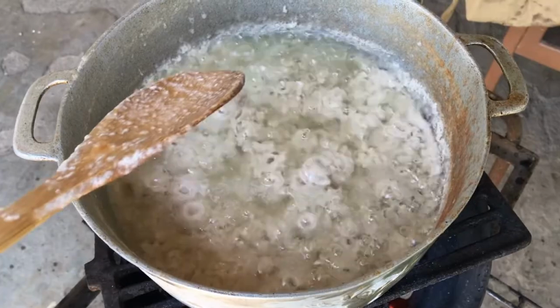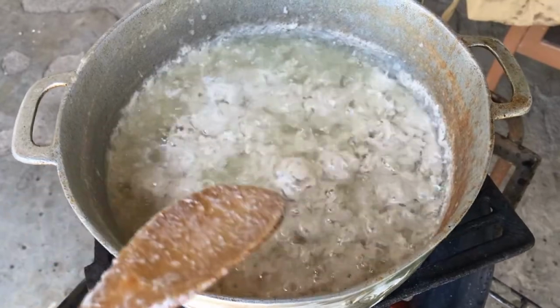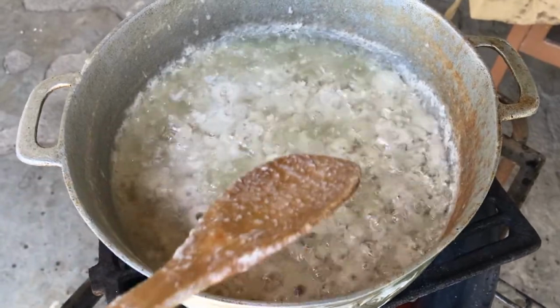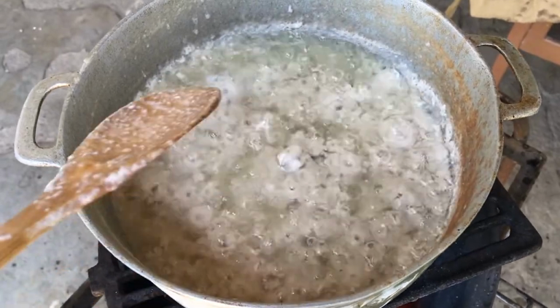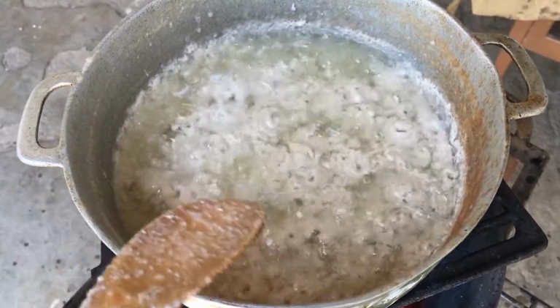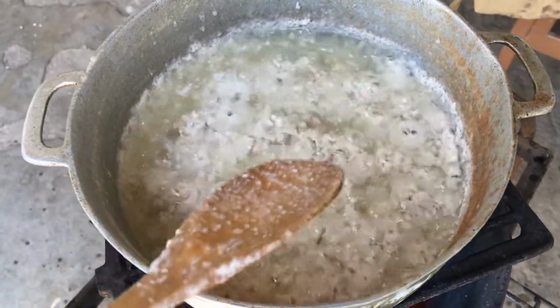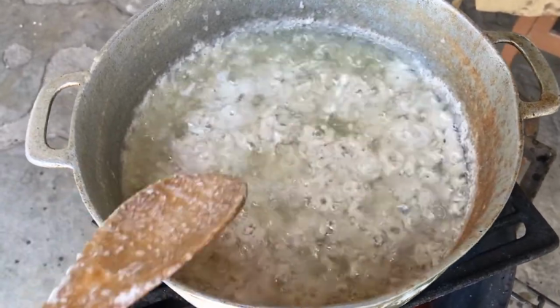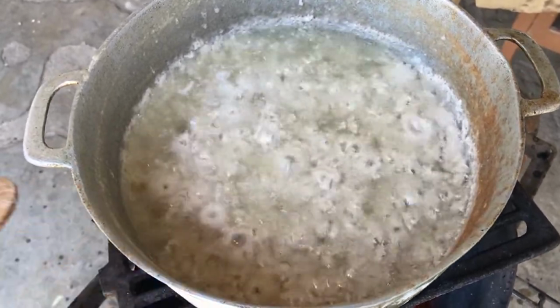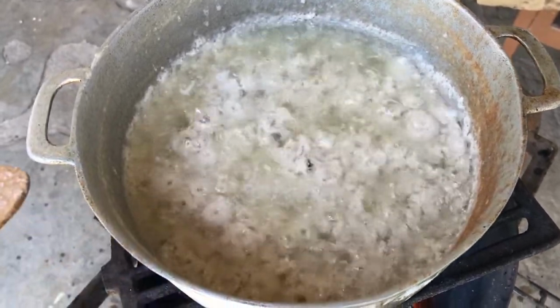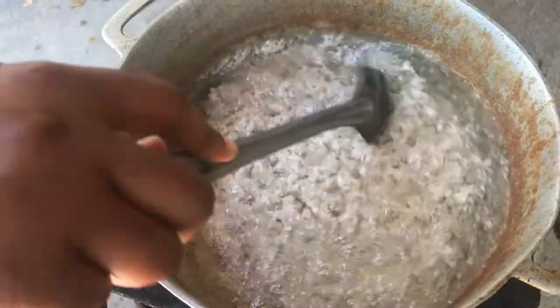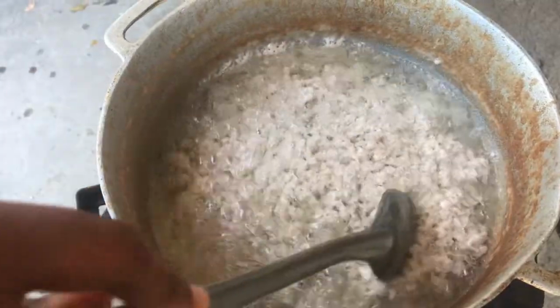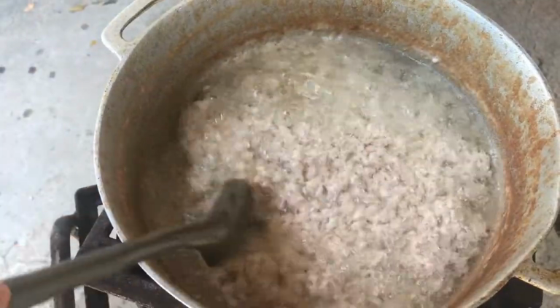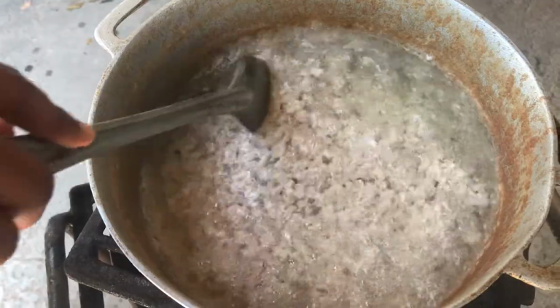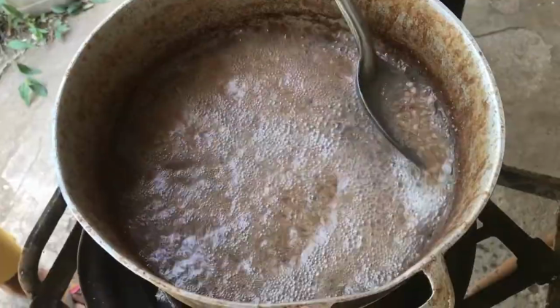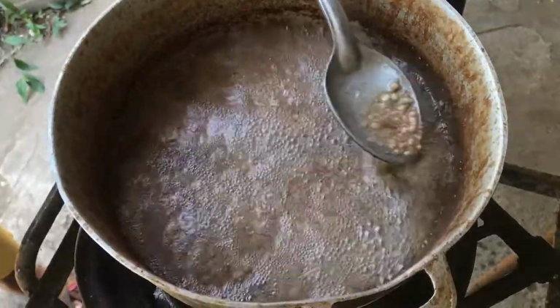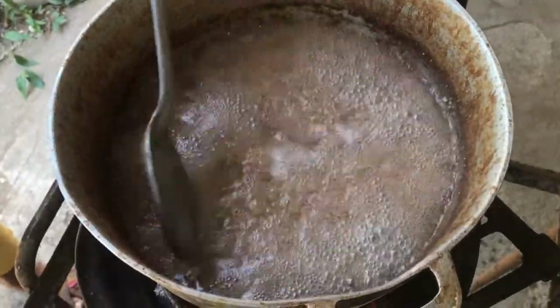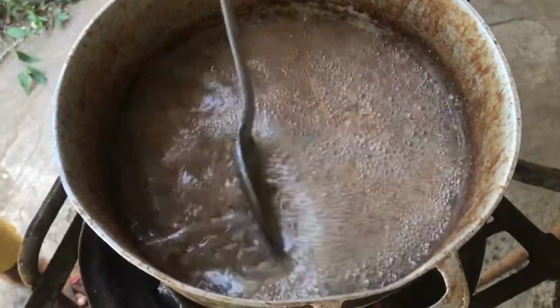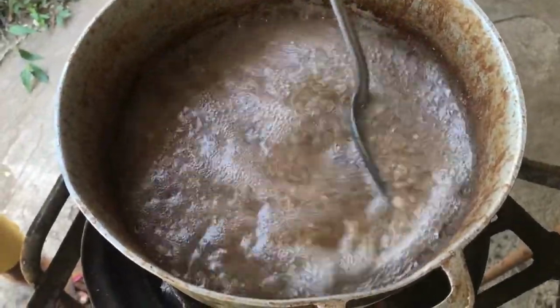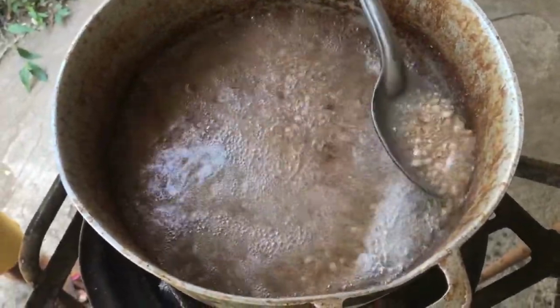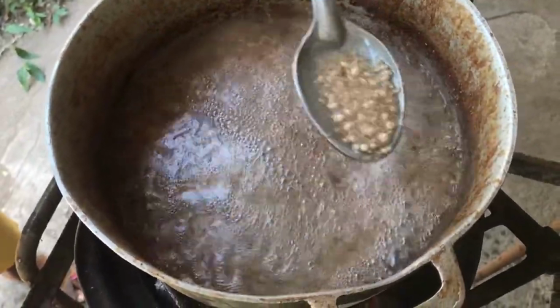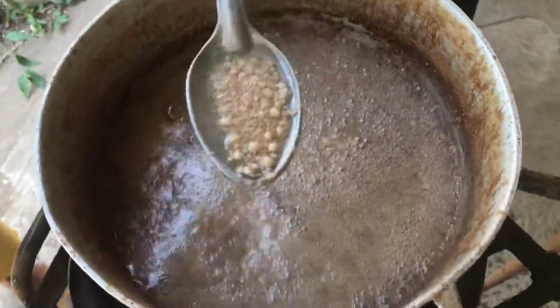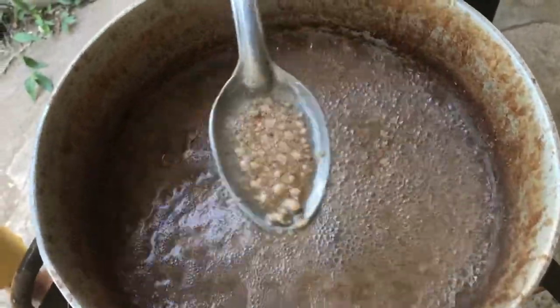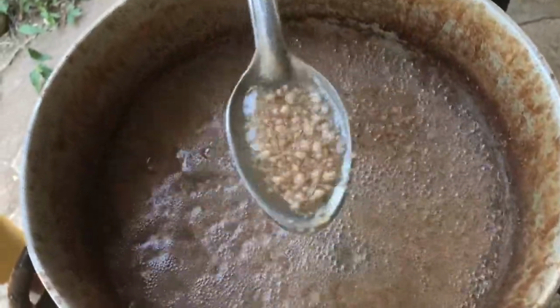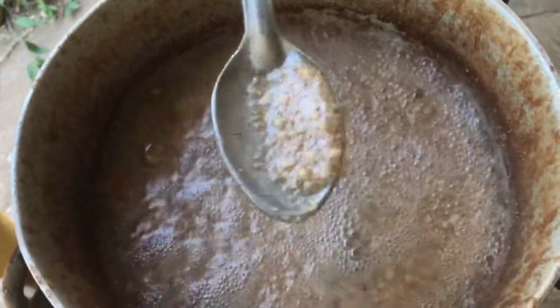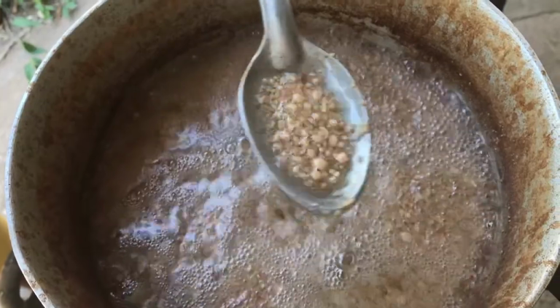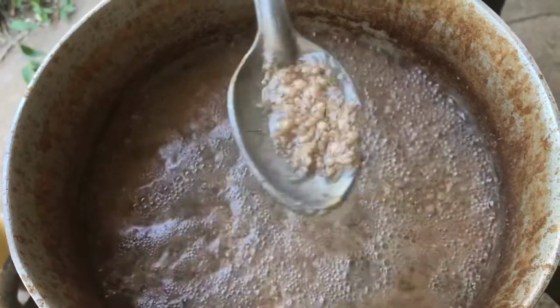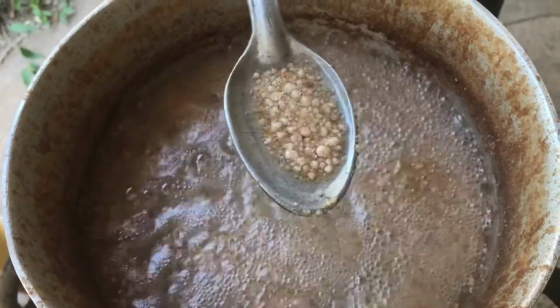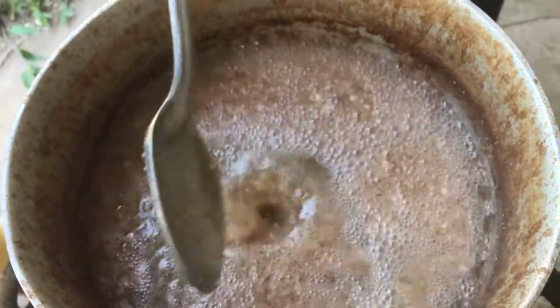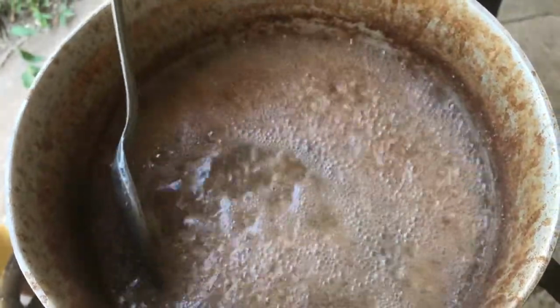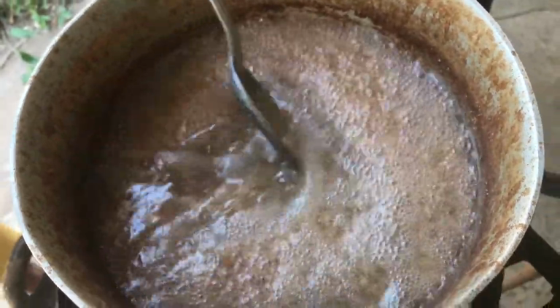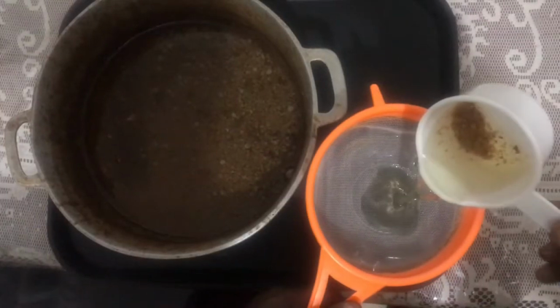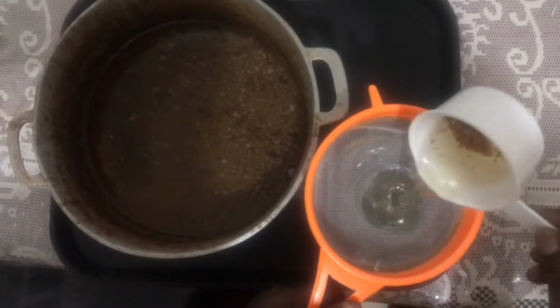When the custard turns golden, this is an indication that all the liquid has evaporated. Now you can go ahead and allow the oil to cool down and strain.